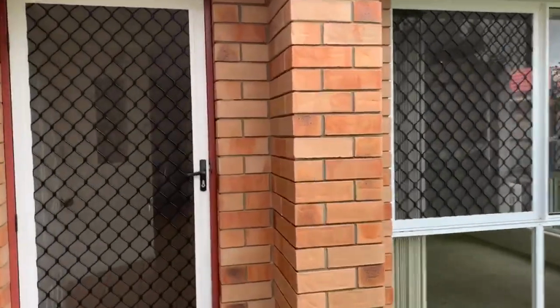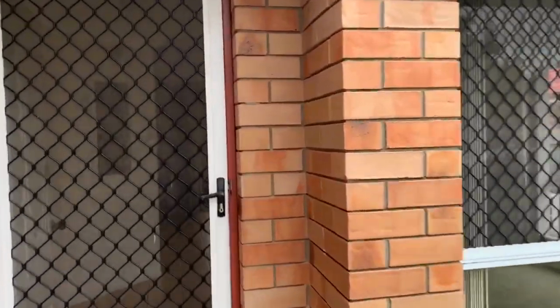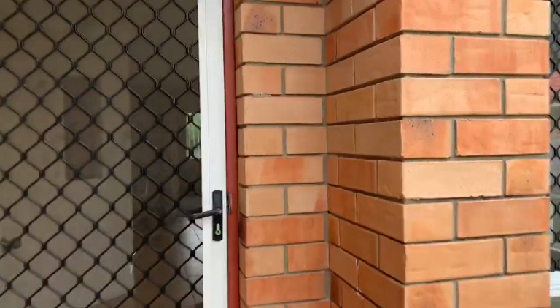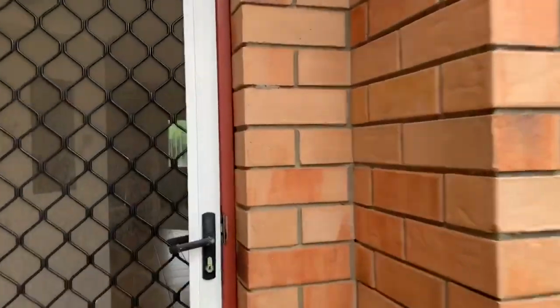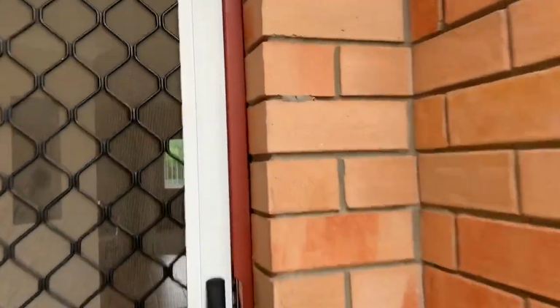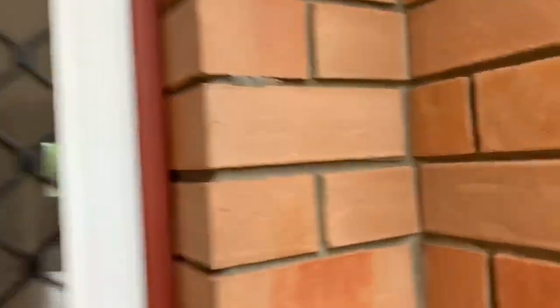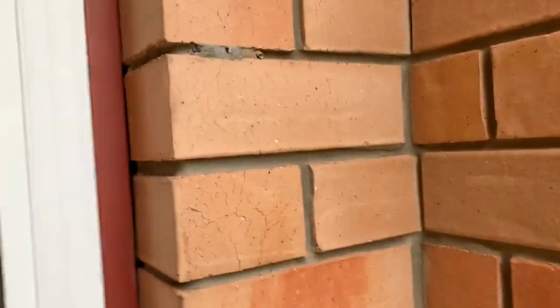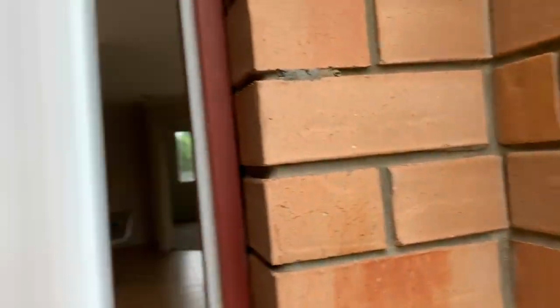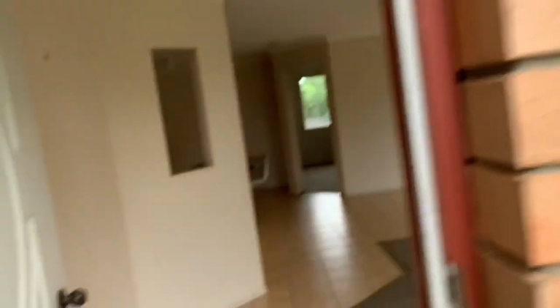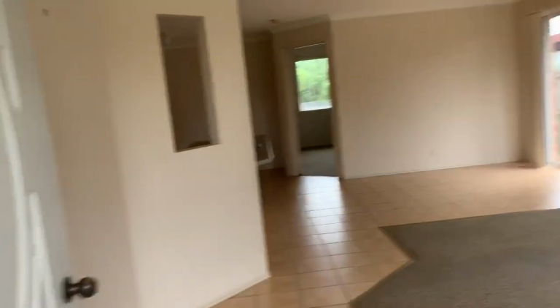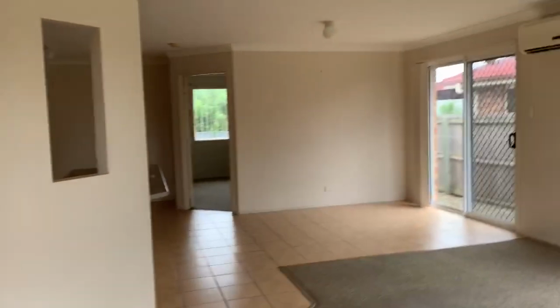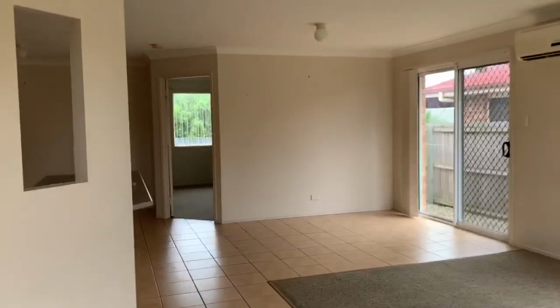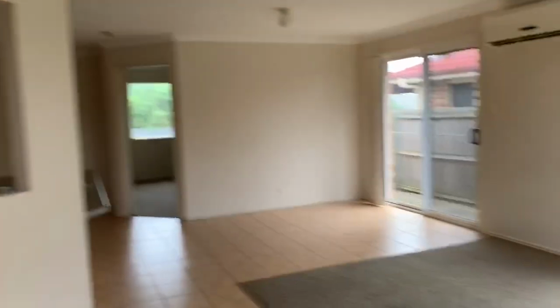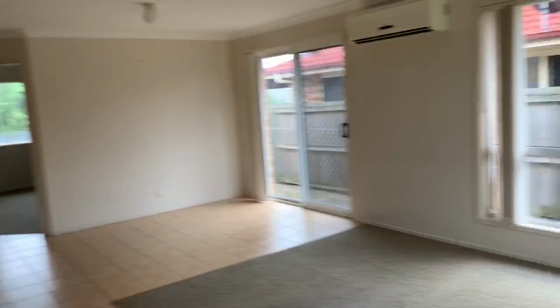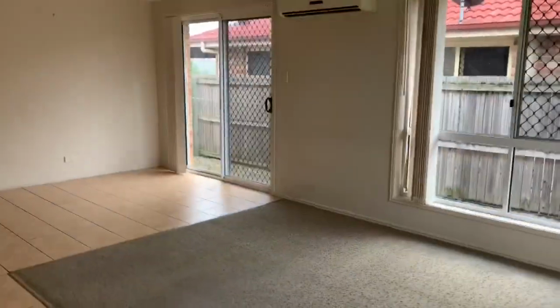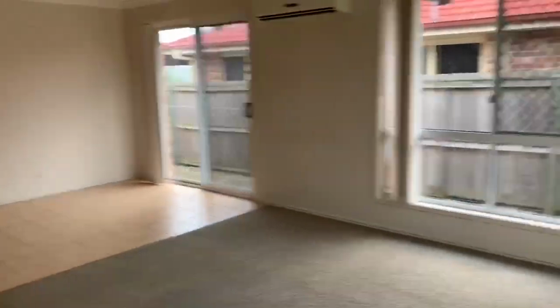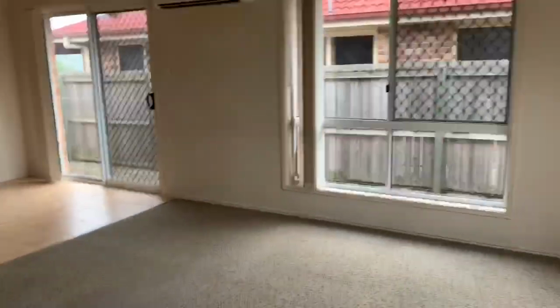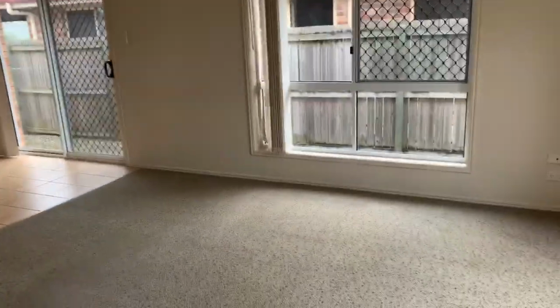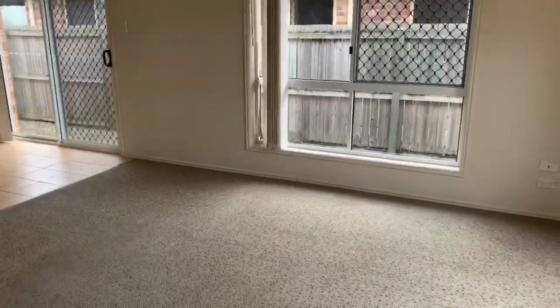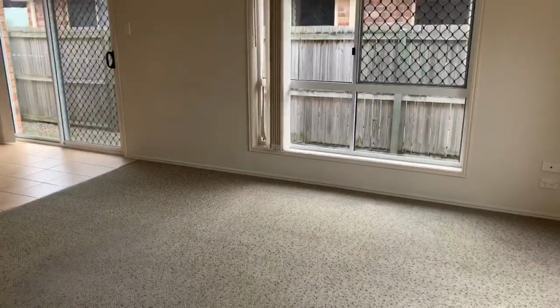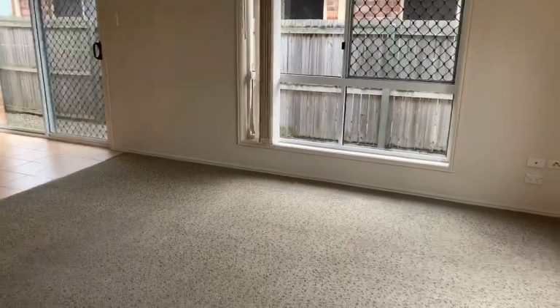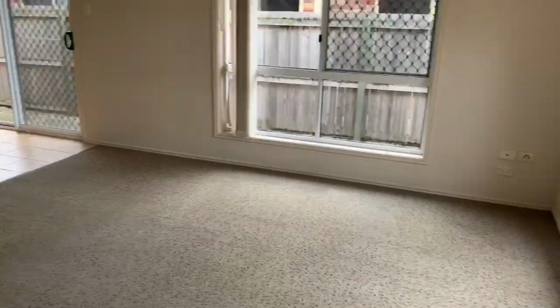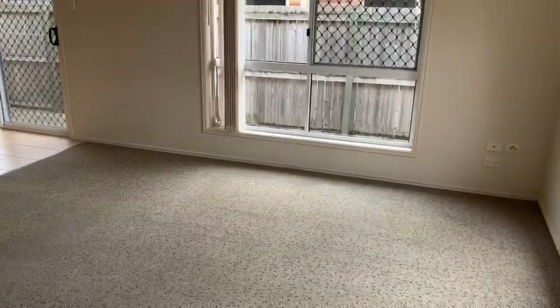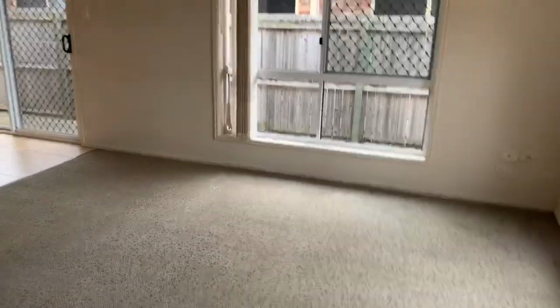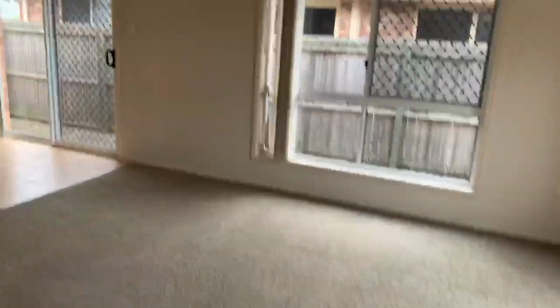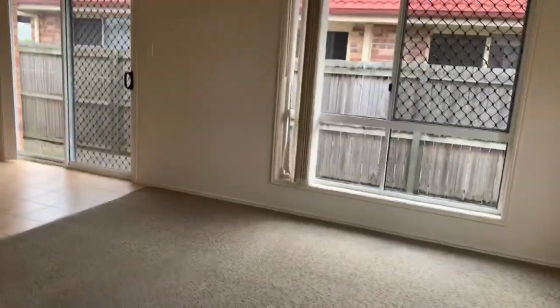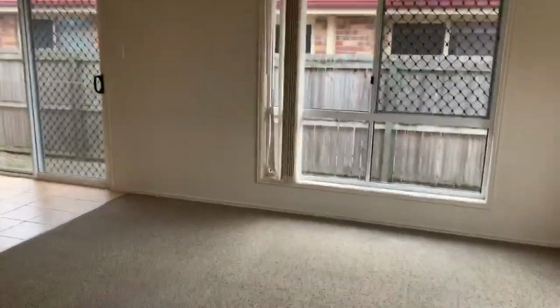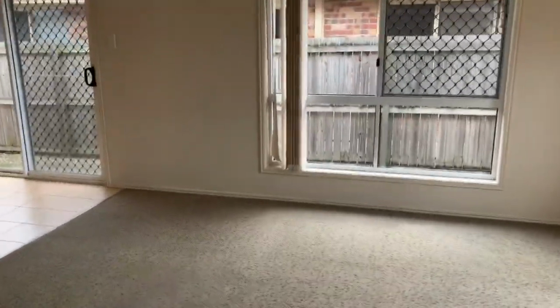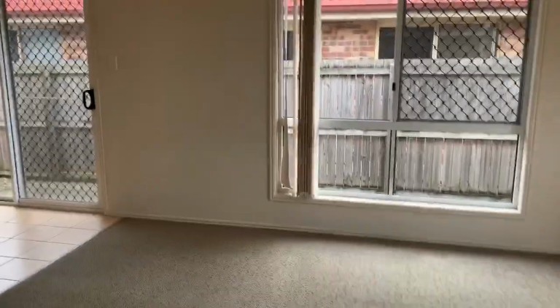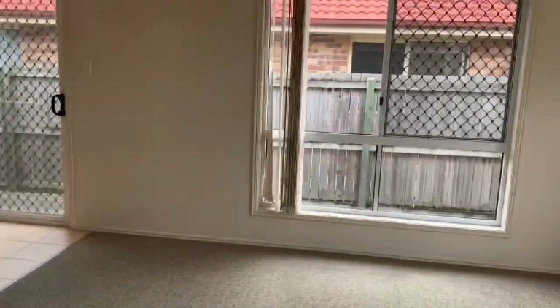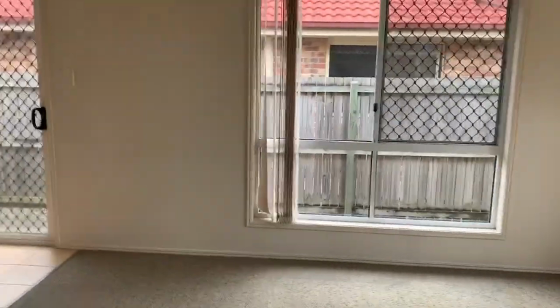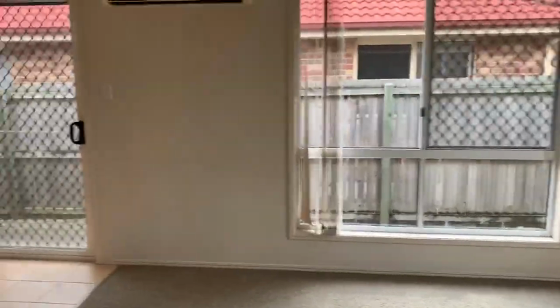As we go inside, the carpet — open plan living area with carpet at the front.